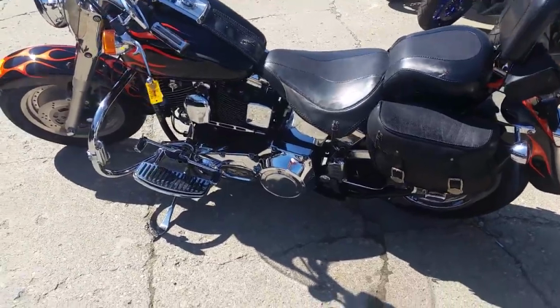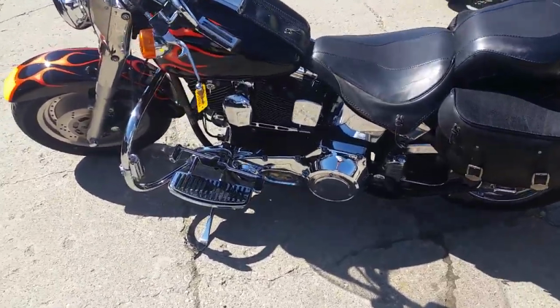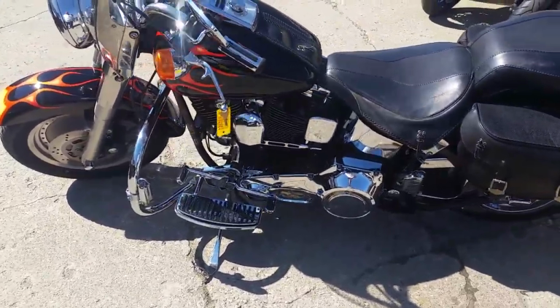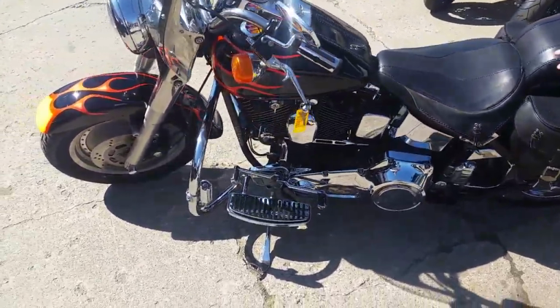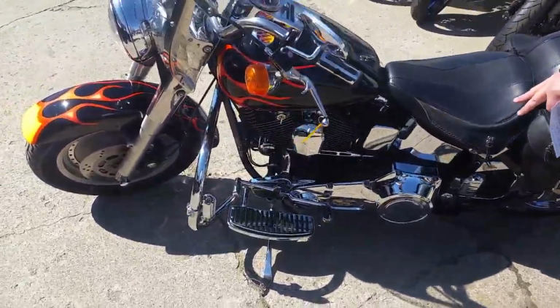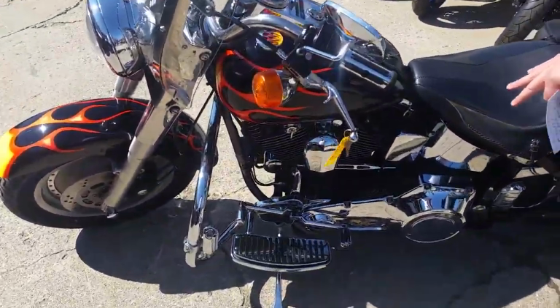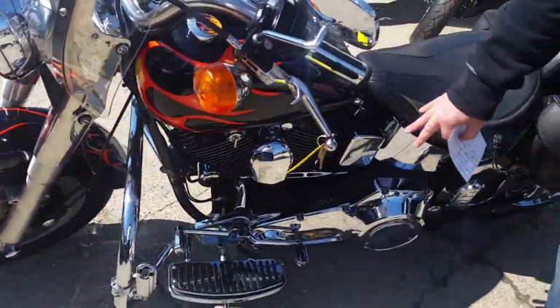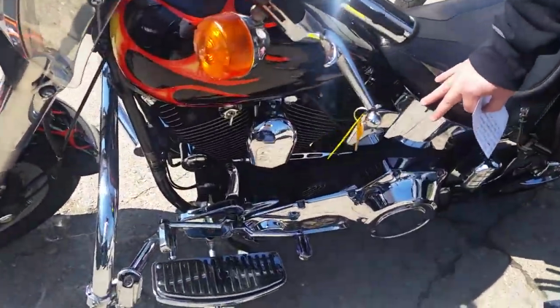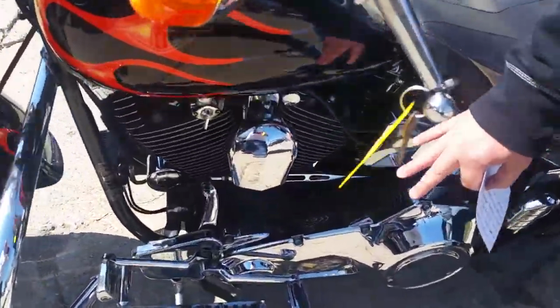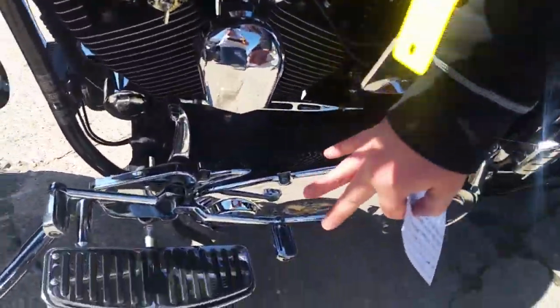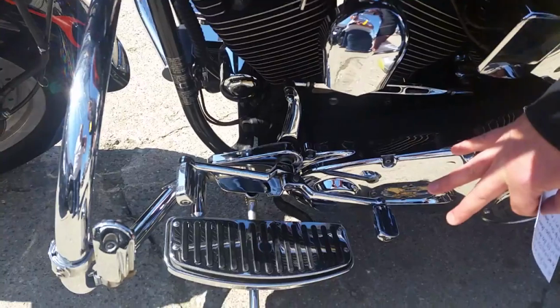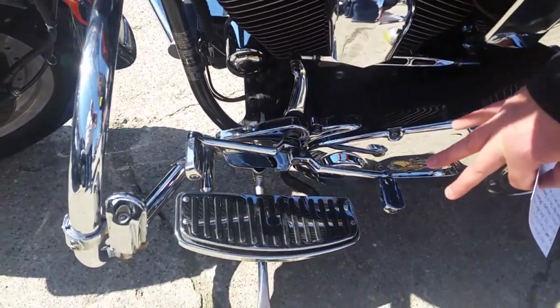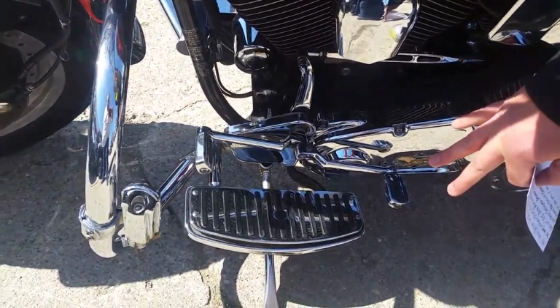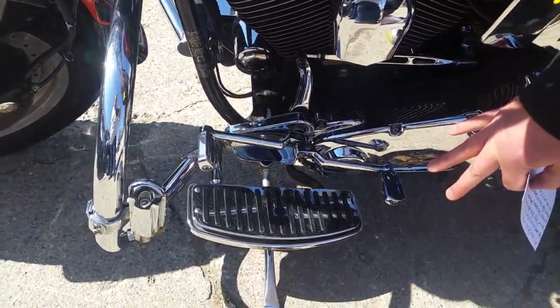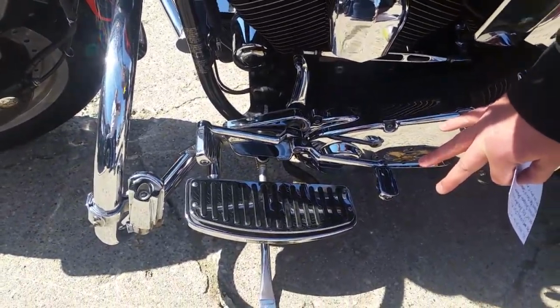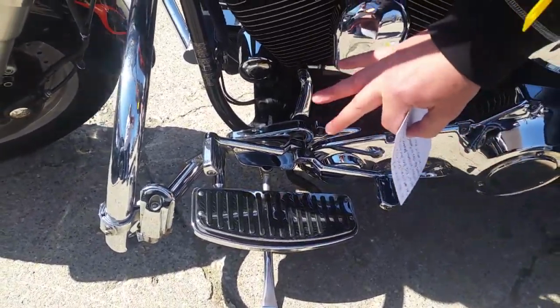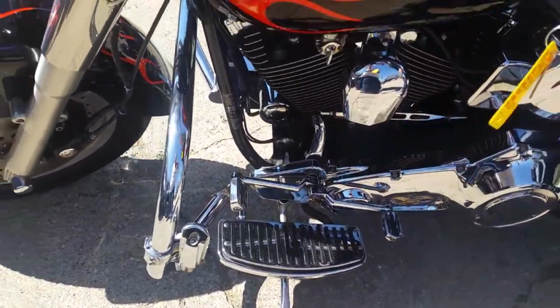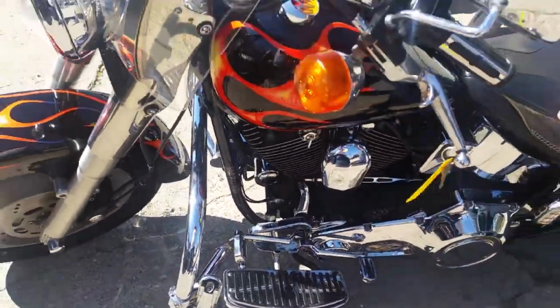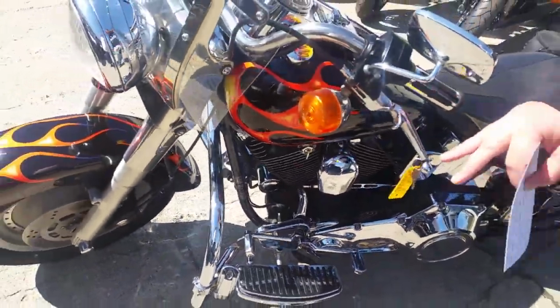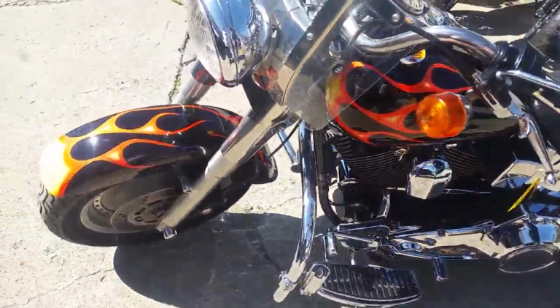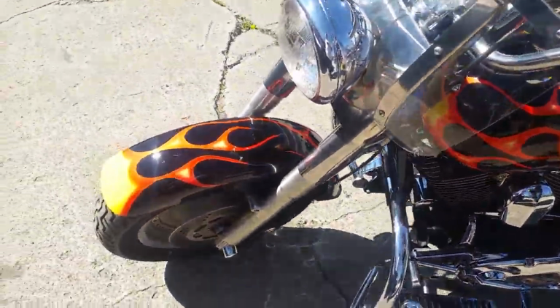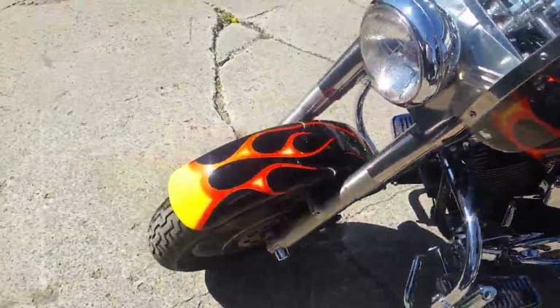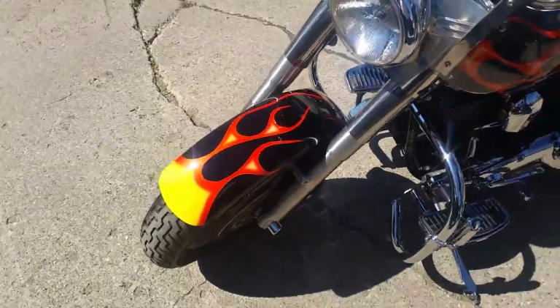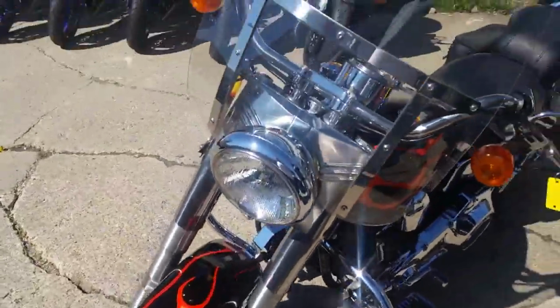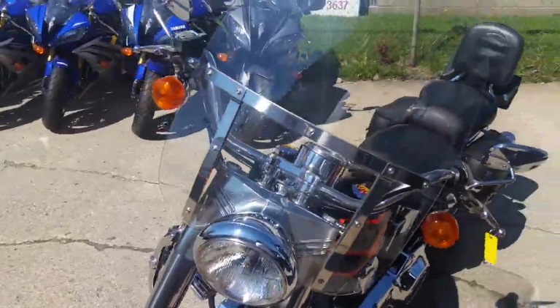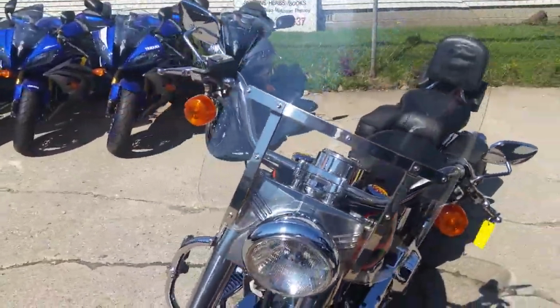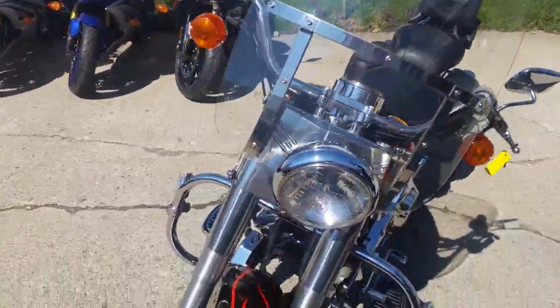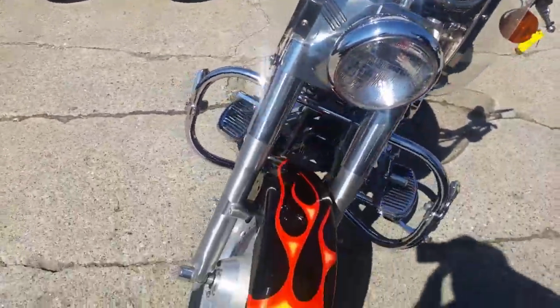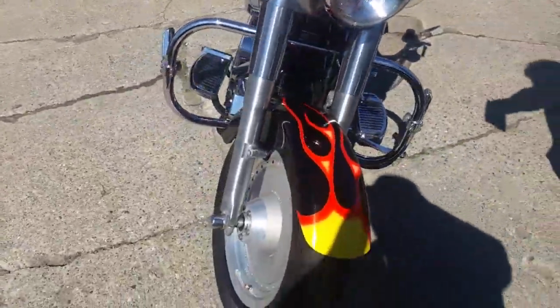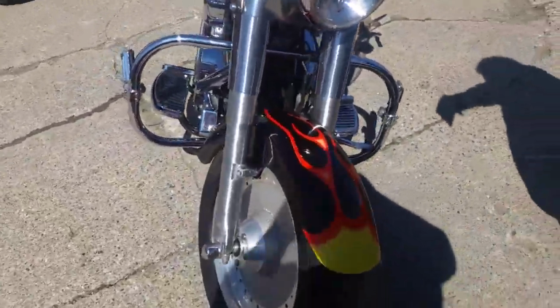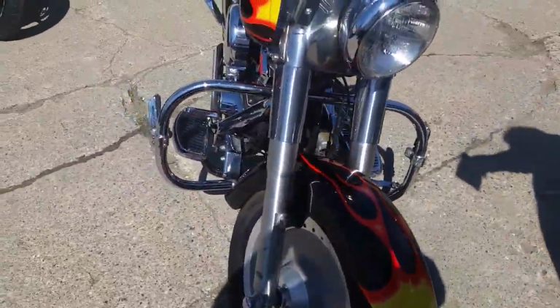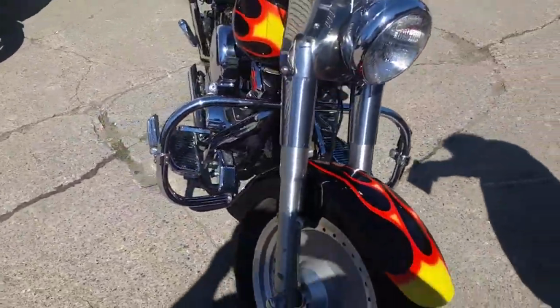We got extras on the taillight. Look at all the extra chrome on the motor down here. We got the aftermarket floorboards, heel-toe shifter, engine guards. The paint job on this — the pictures don't do it justice. This is one sharp bike.